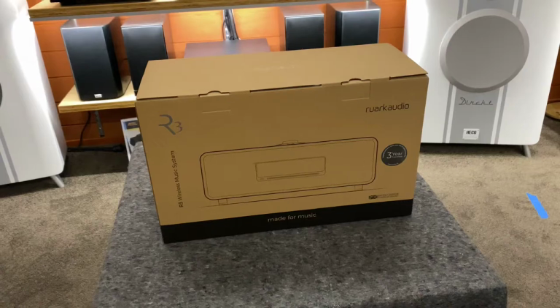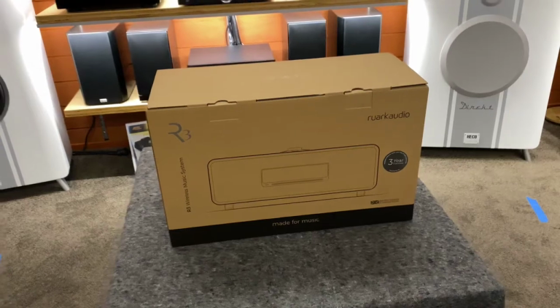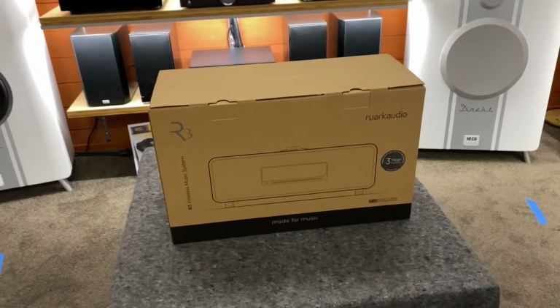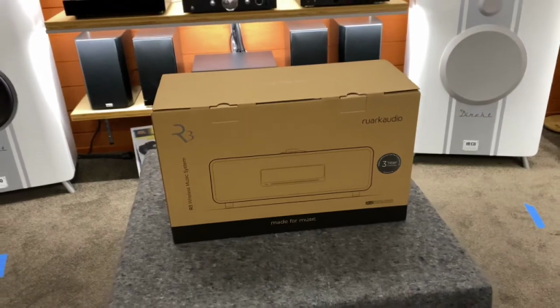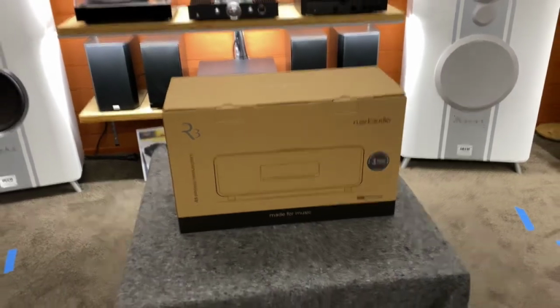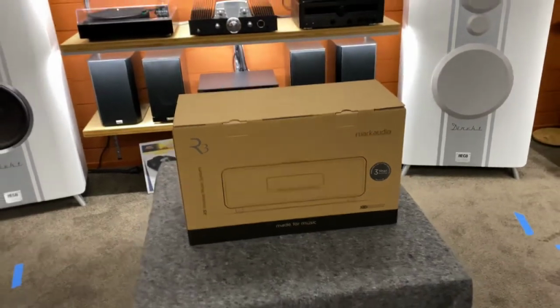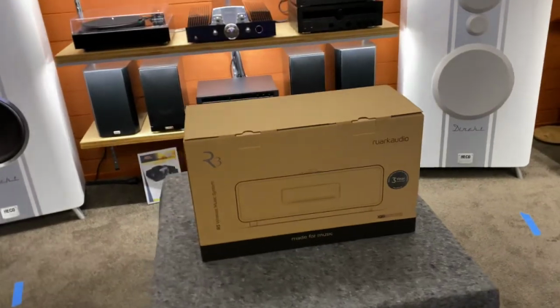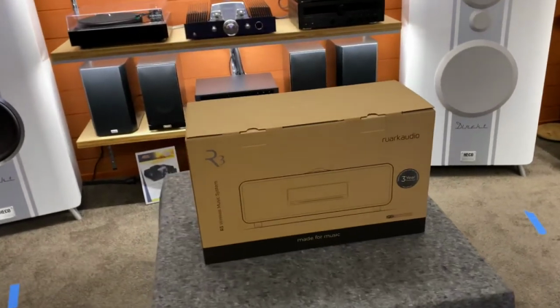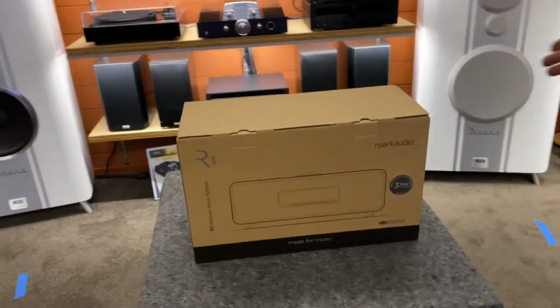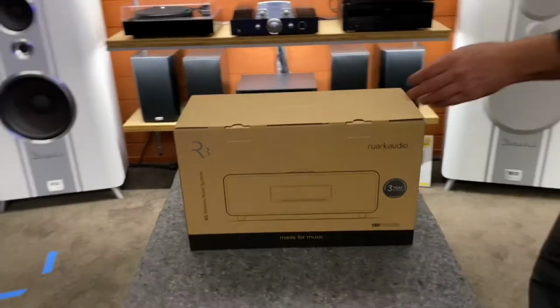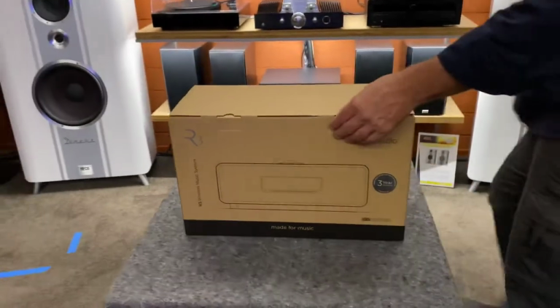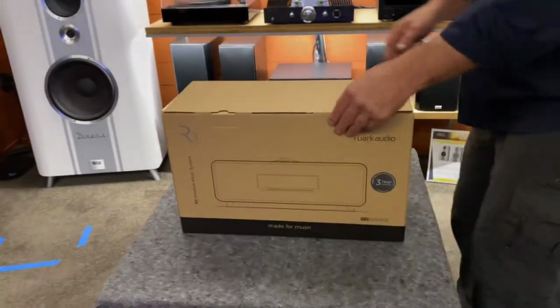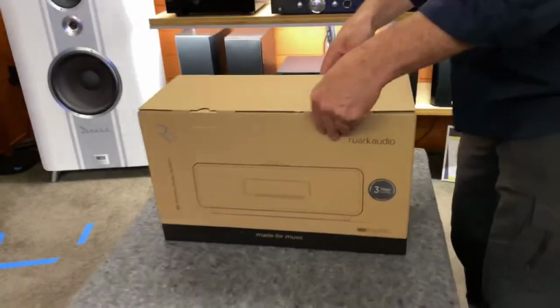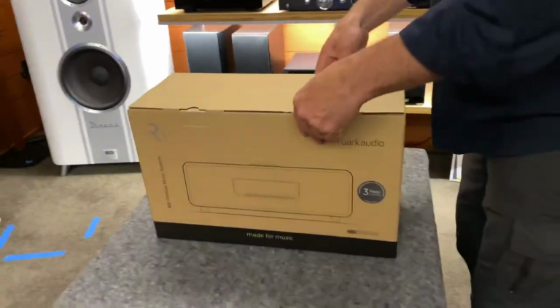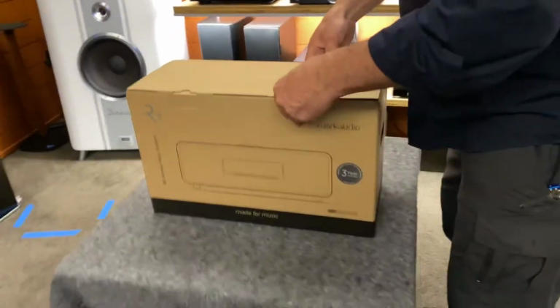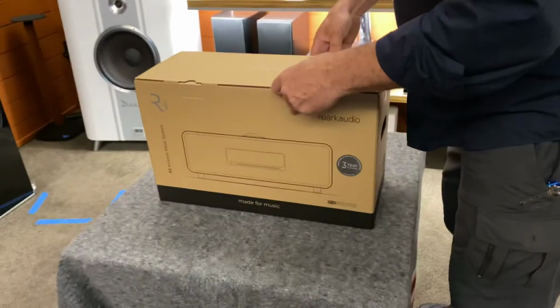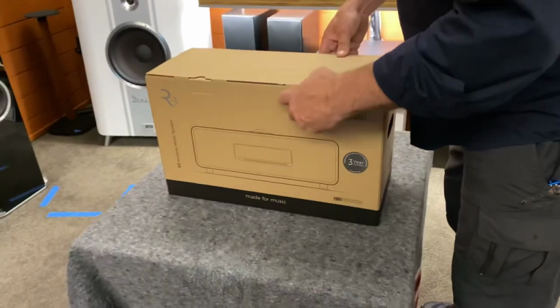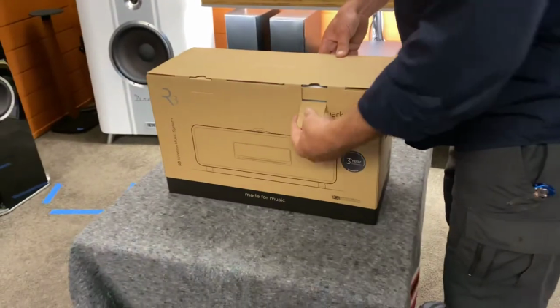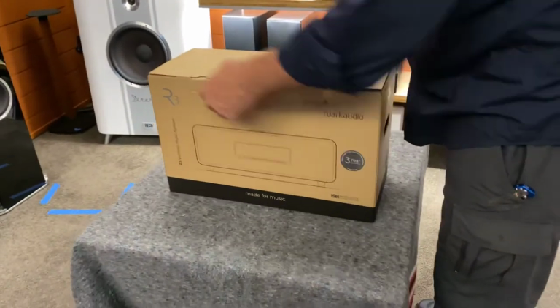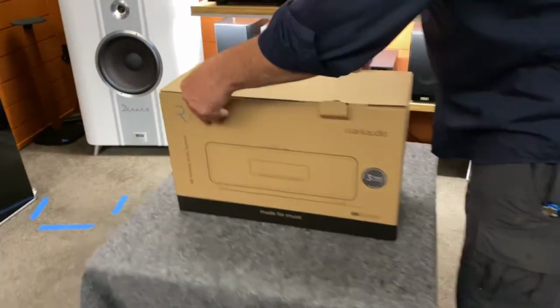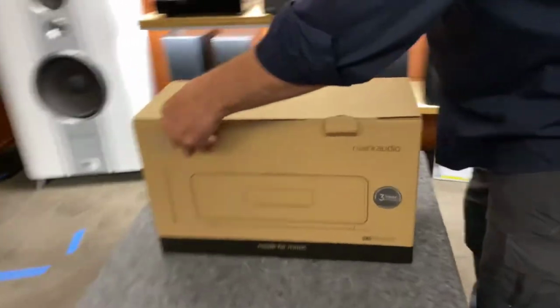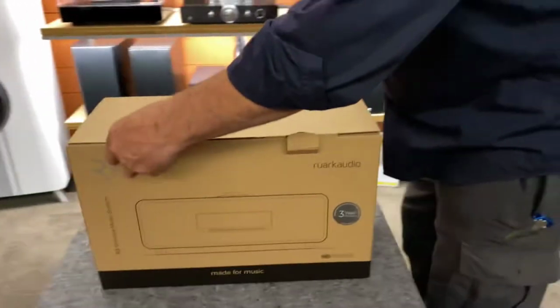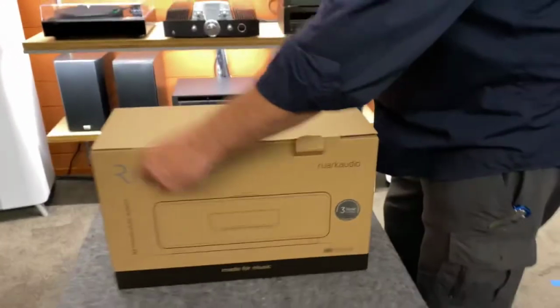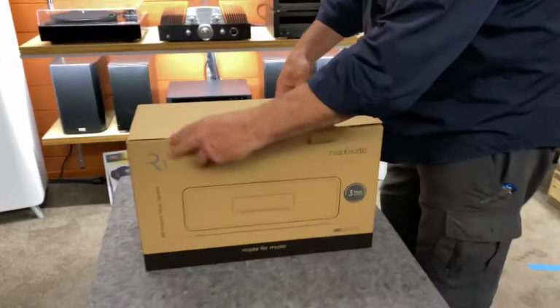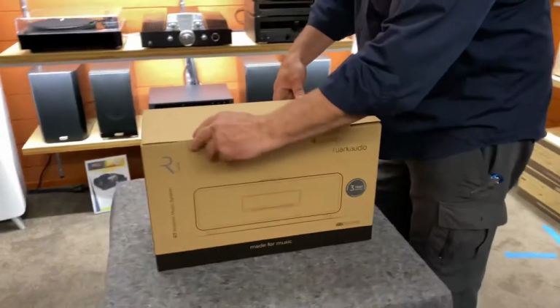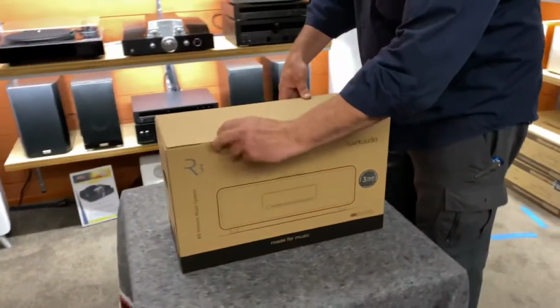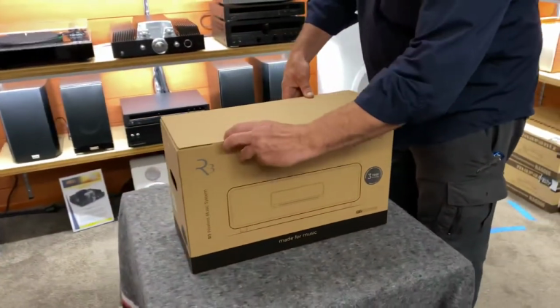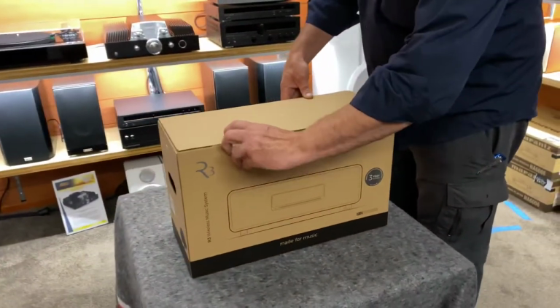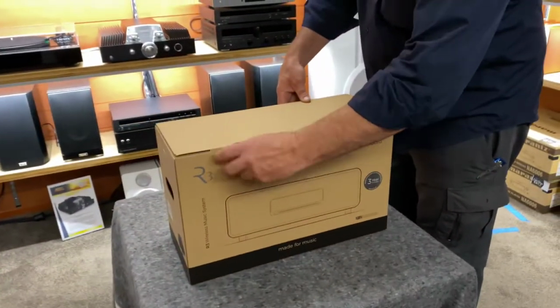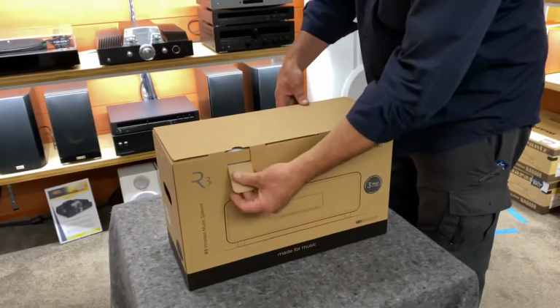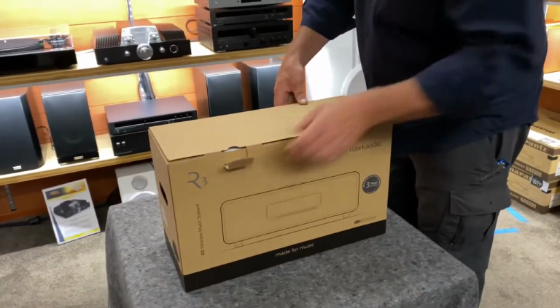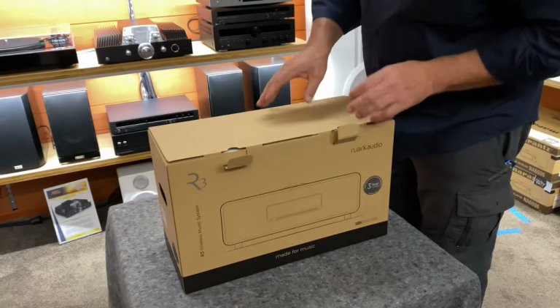Hi, it's Ashley from AB Sound Advice. I'm down here at Abtic Audio Lounge doing the unboxing of the Ruark Audio R3 Wireless Music System.